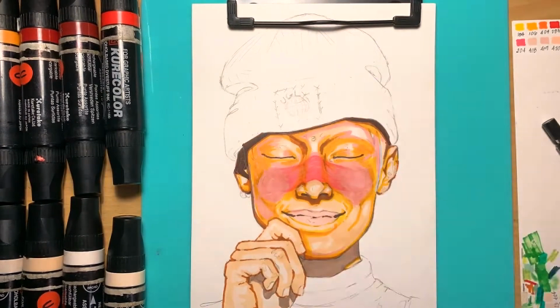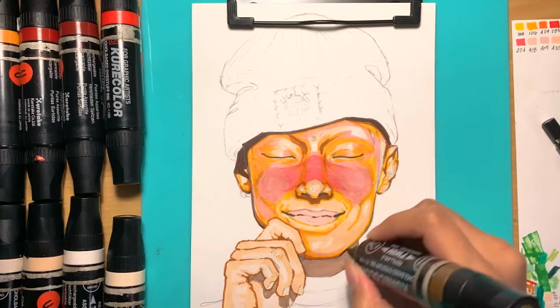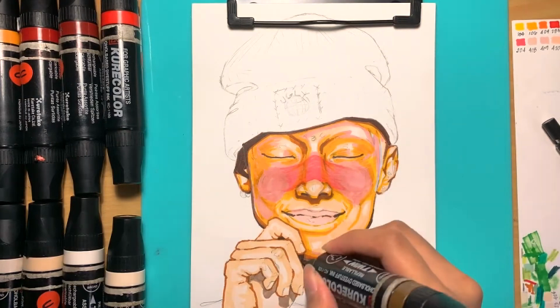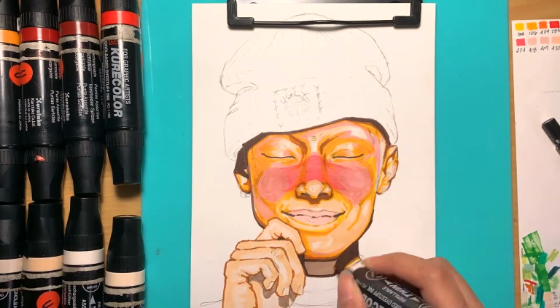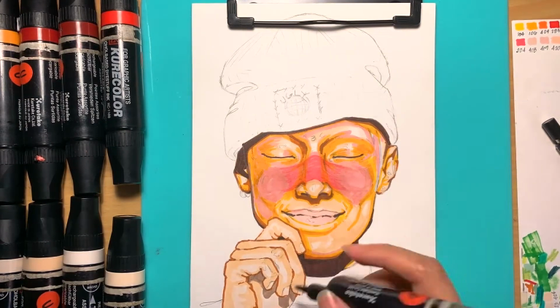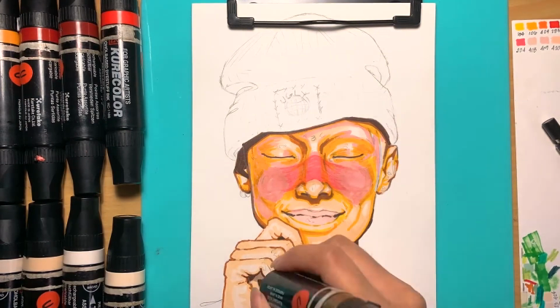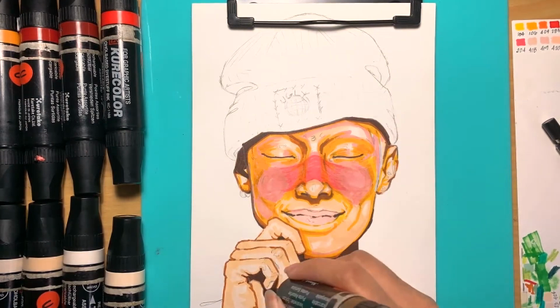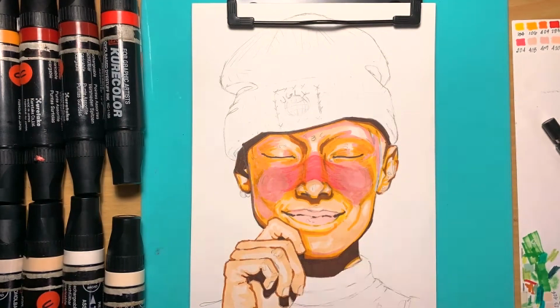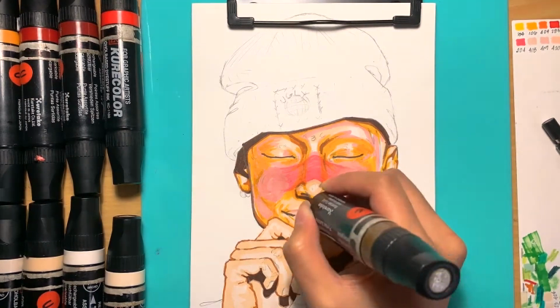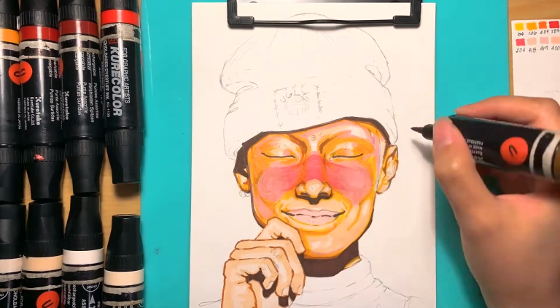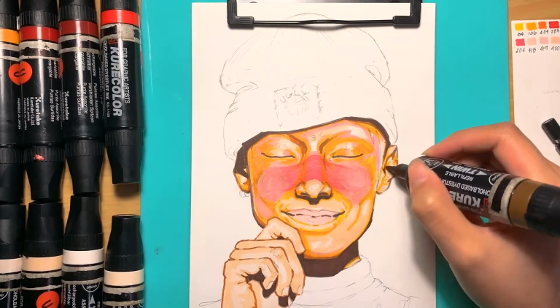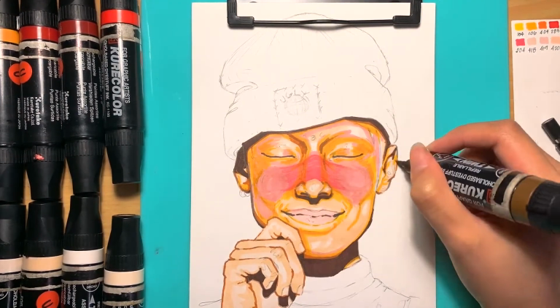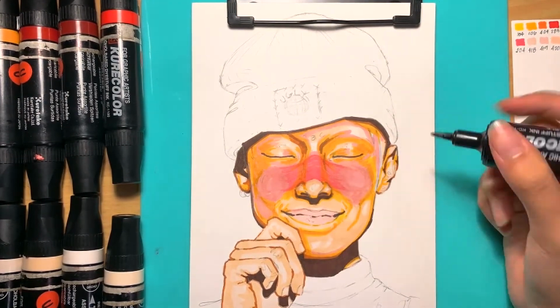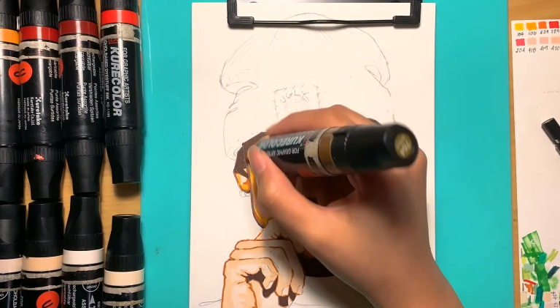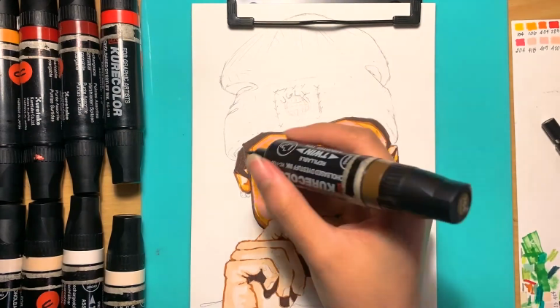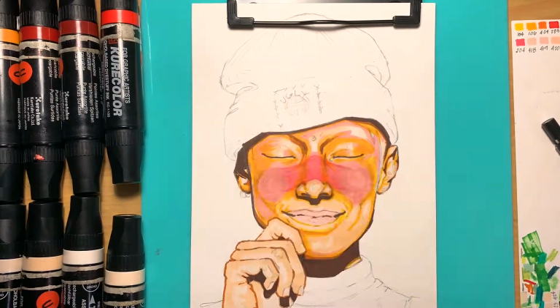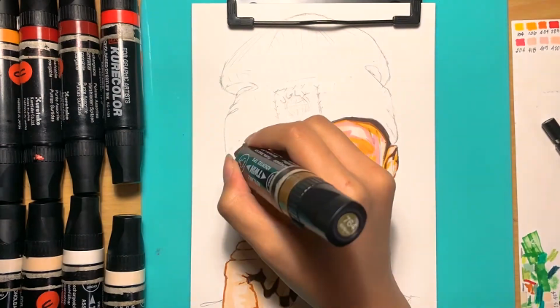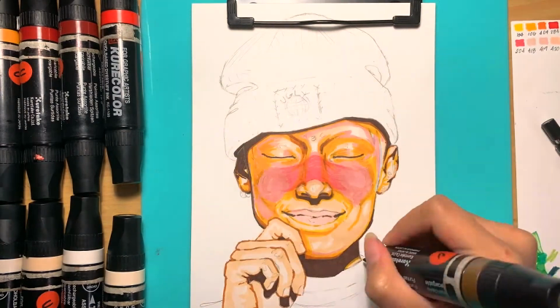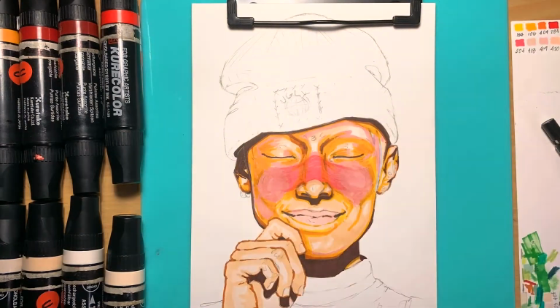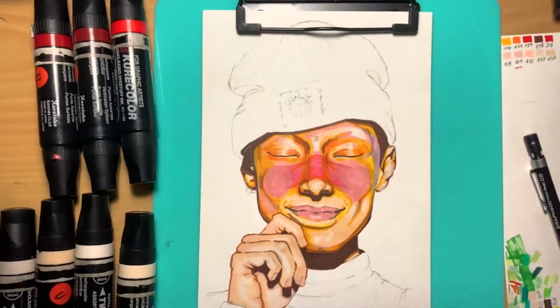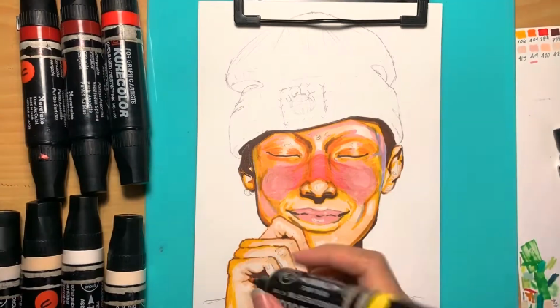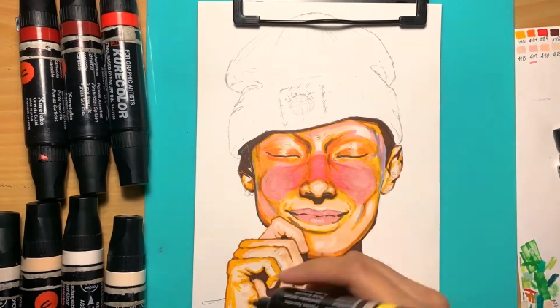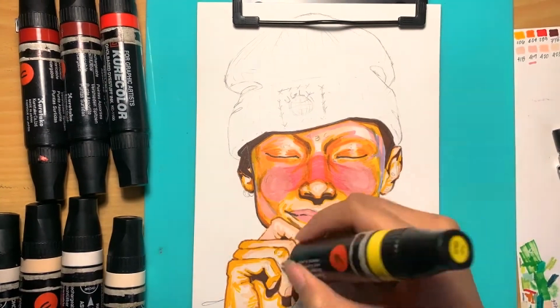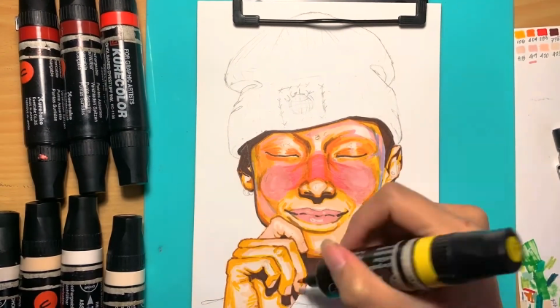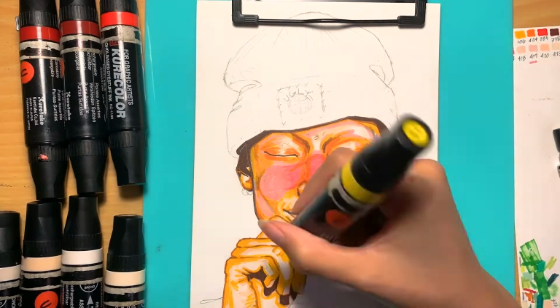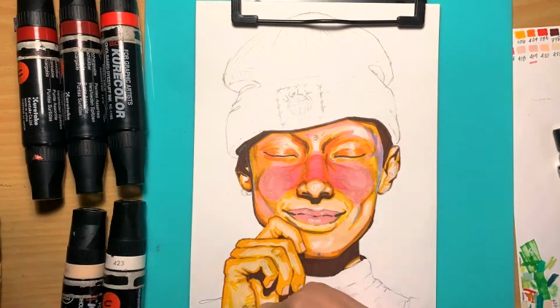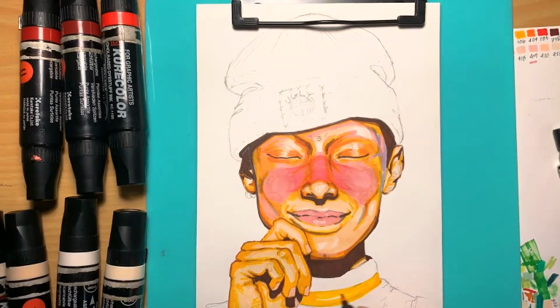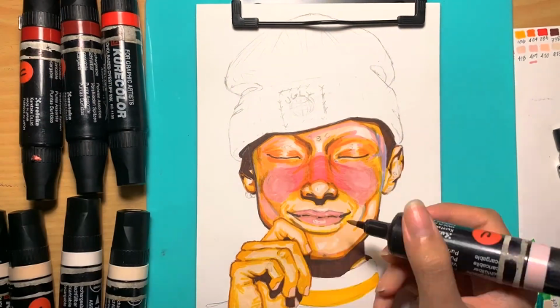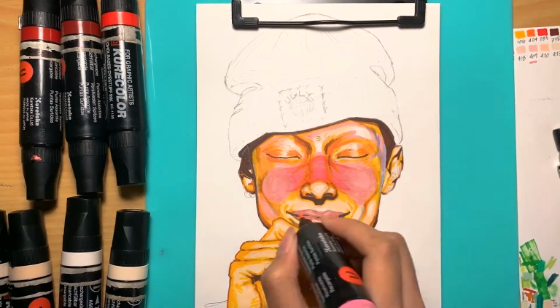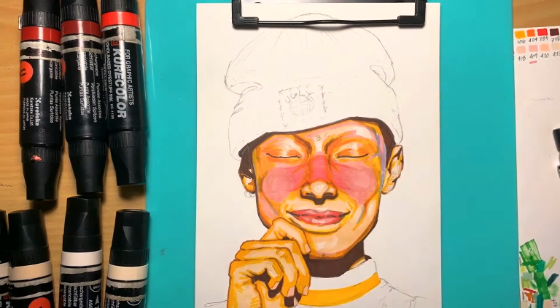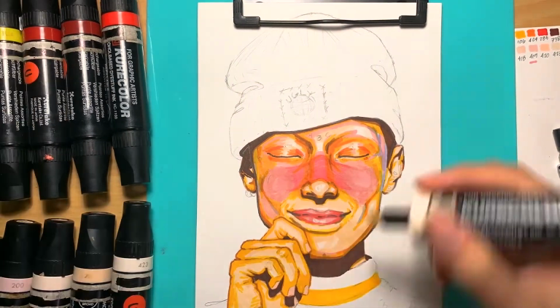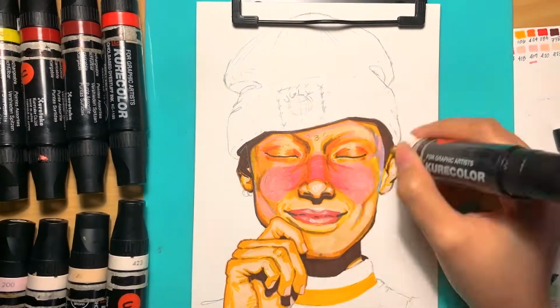If your marker is cheap on the paper, sometimes you just have to add a little bit more ink over that initial pass. Always let the ink dry first to avoid it bleeding into each other, sort of like watercolors.